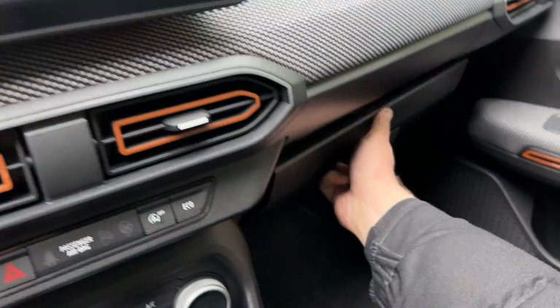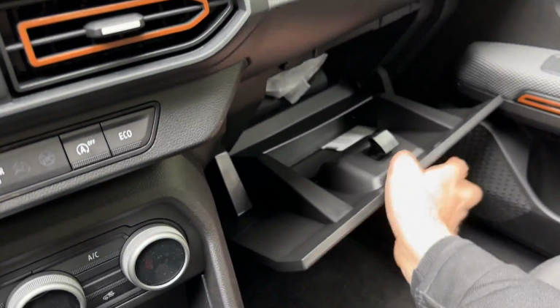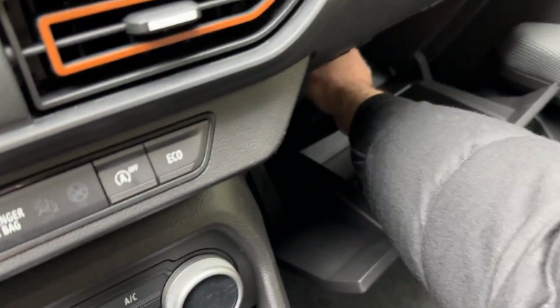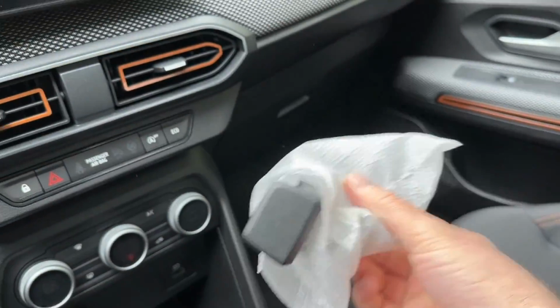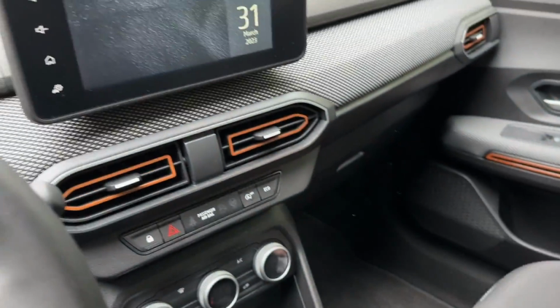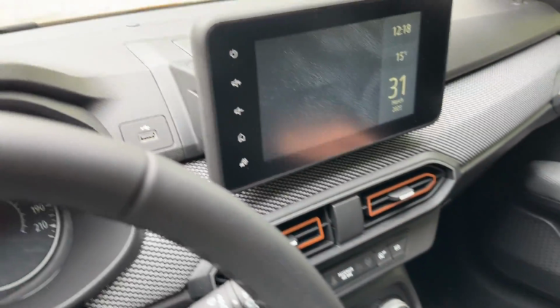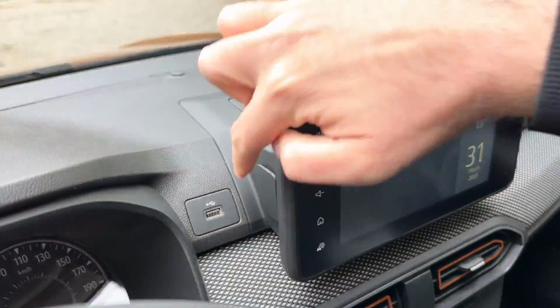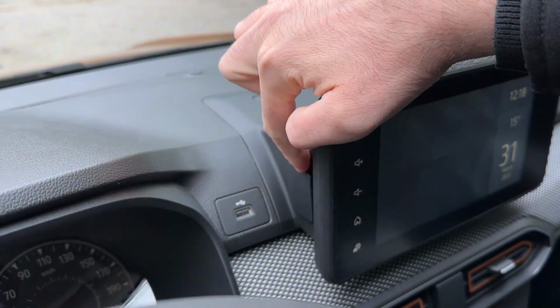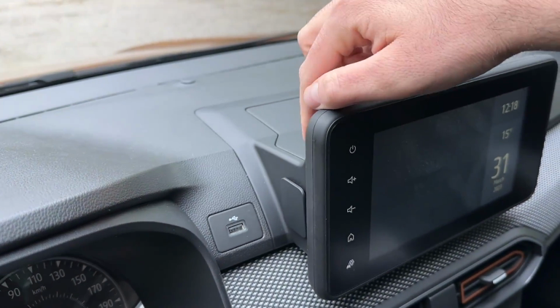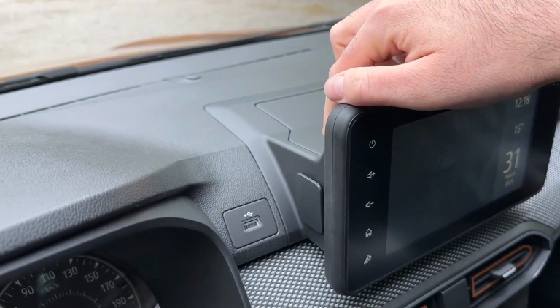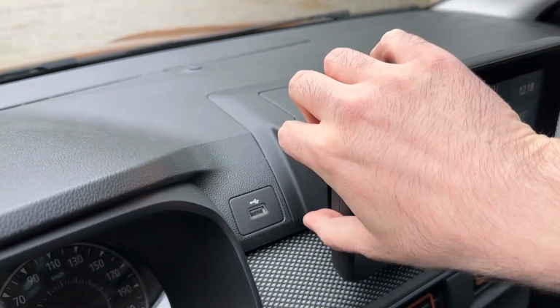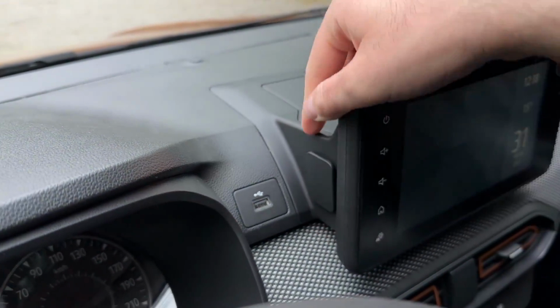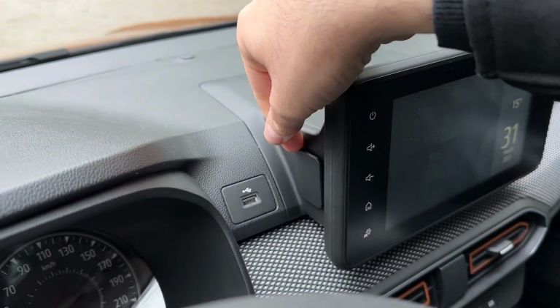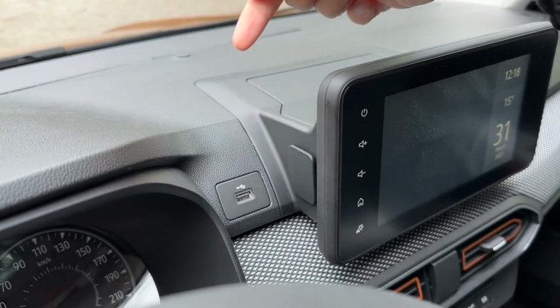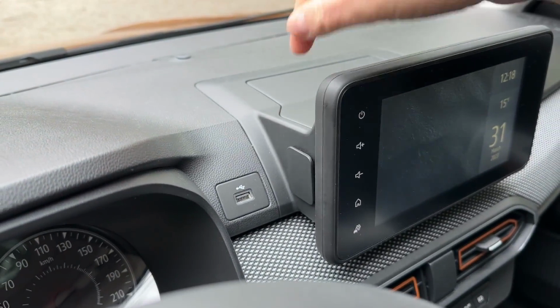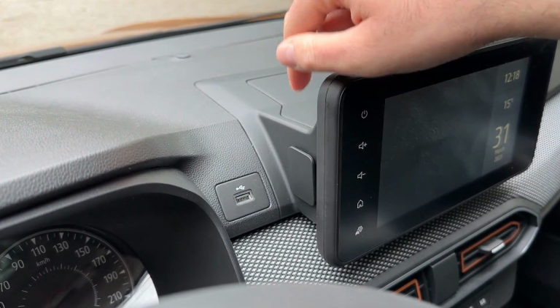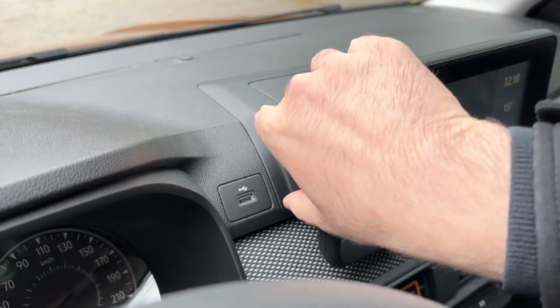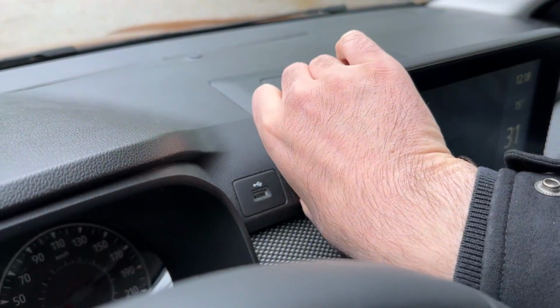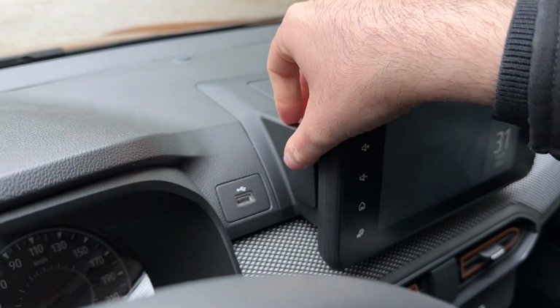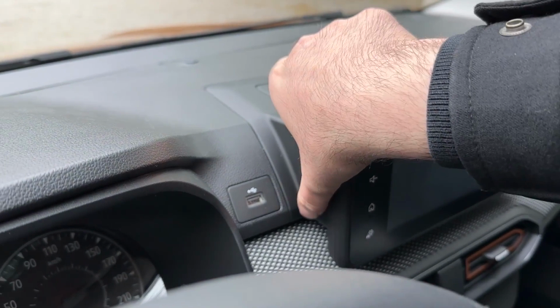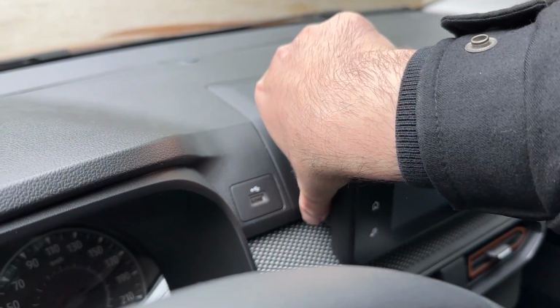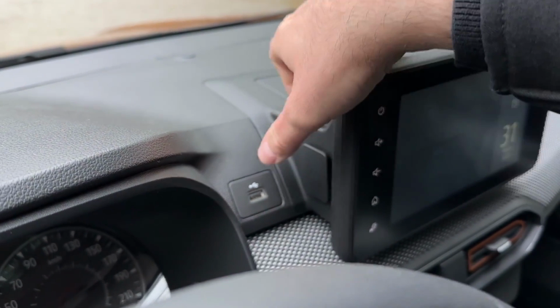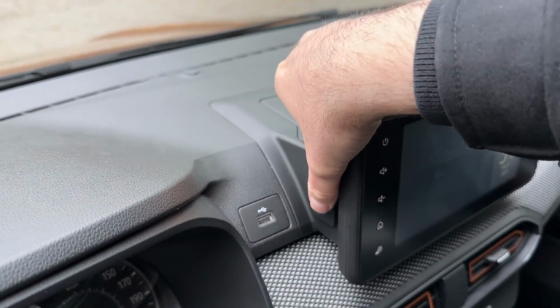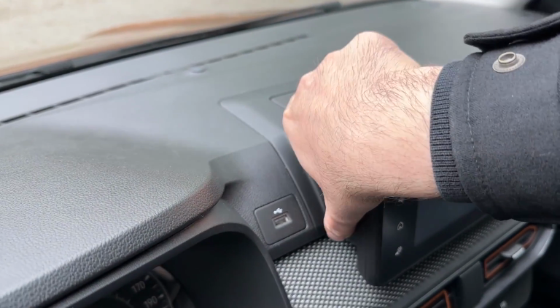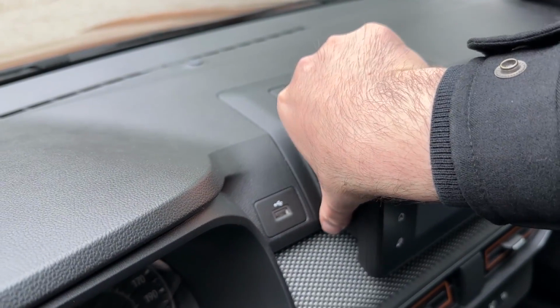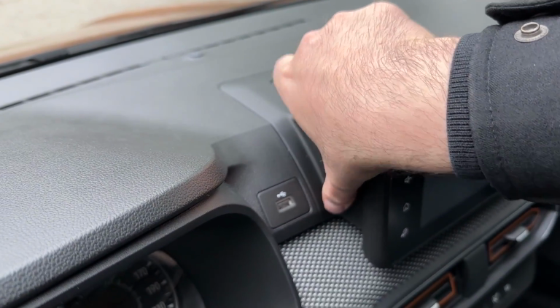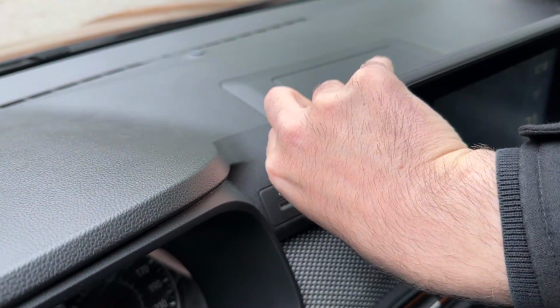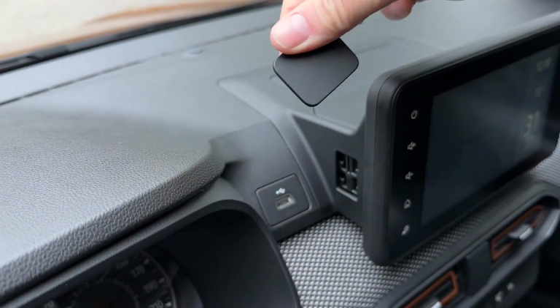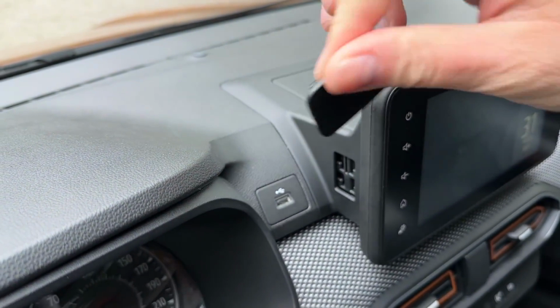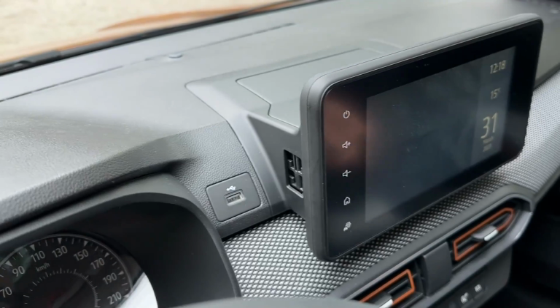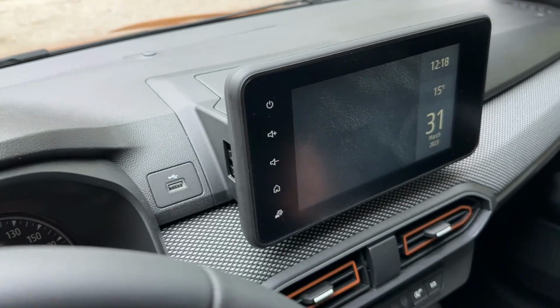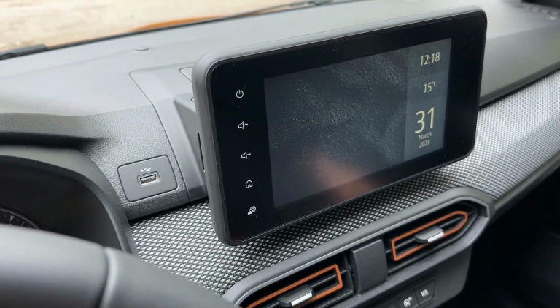I have the holder here, and in order to remove the existing piece, don't try to push it out — it will not come out. You need to pull it upwards, and now you can remove it.